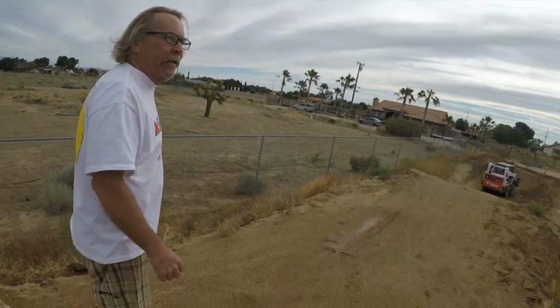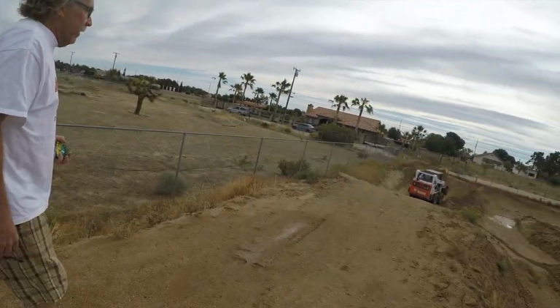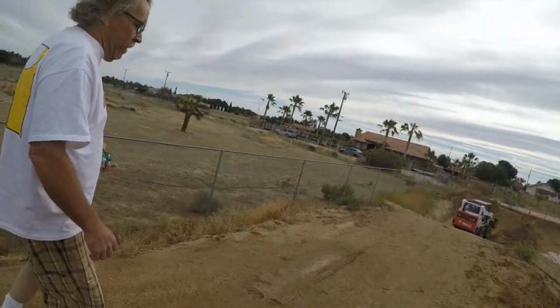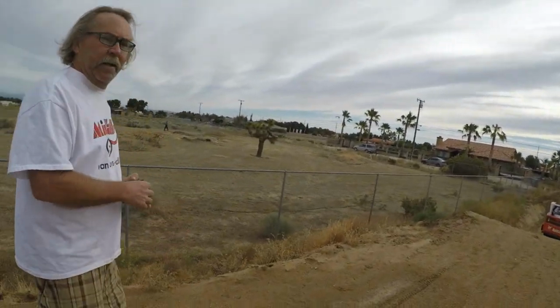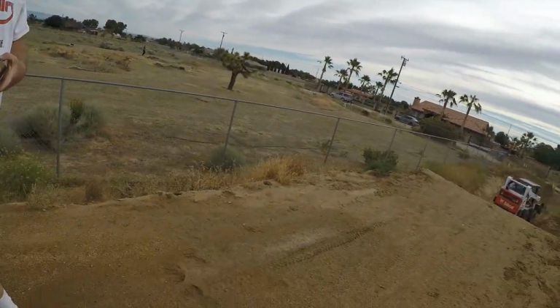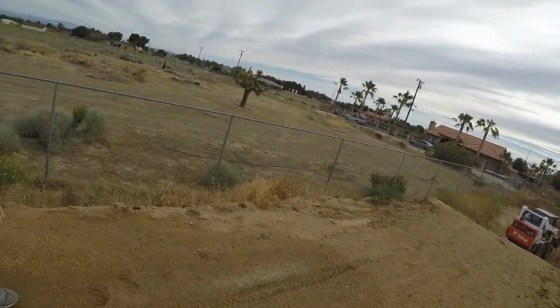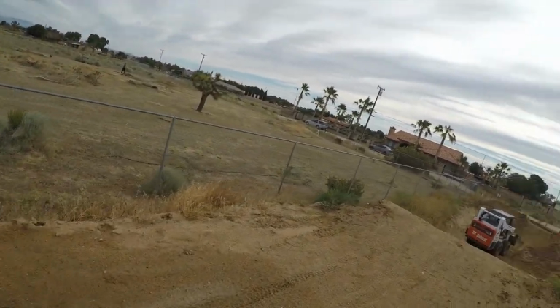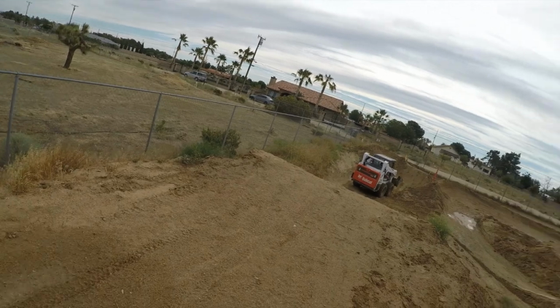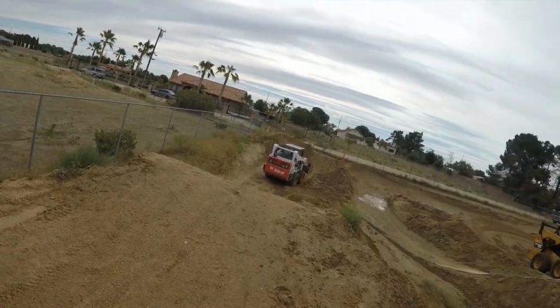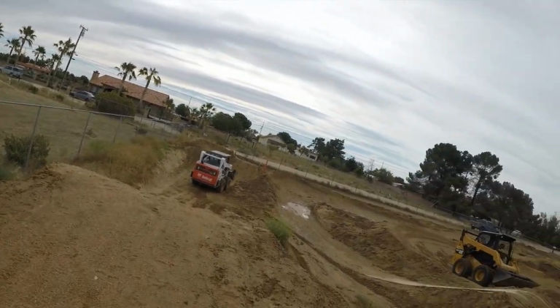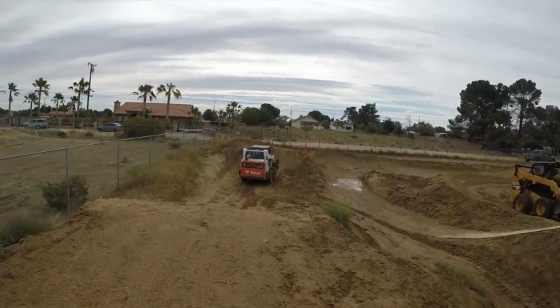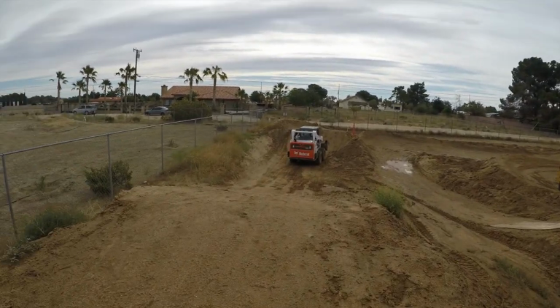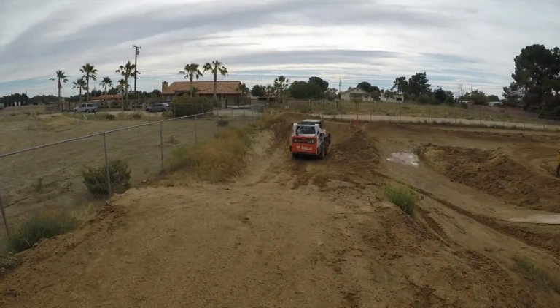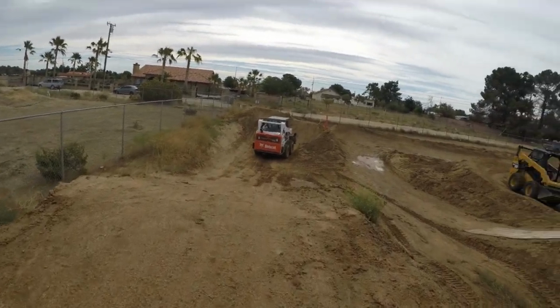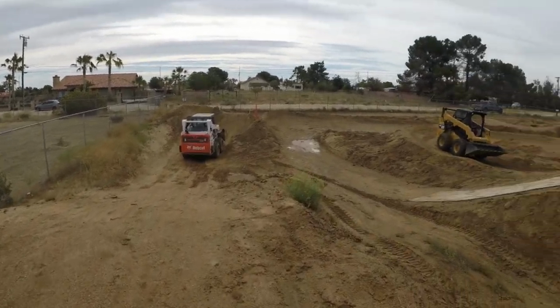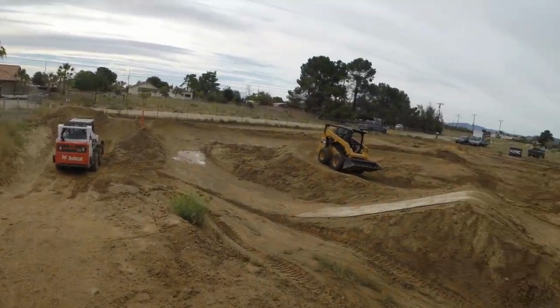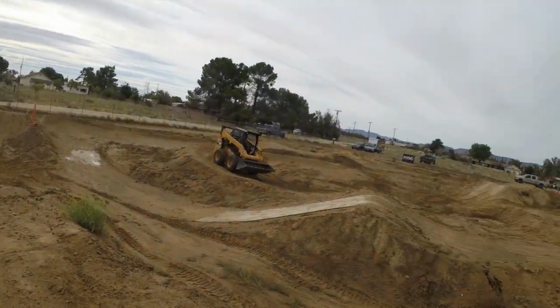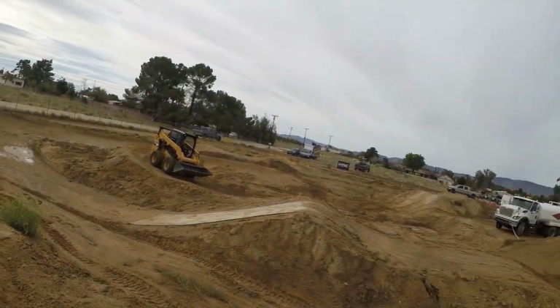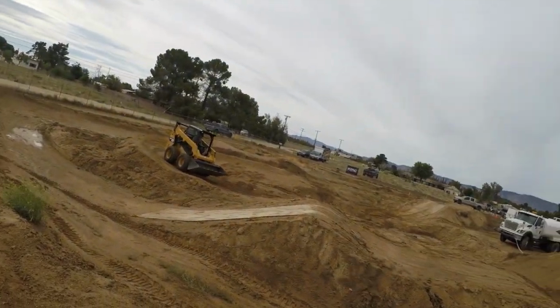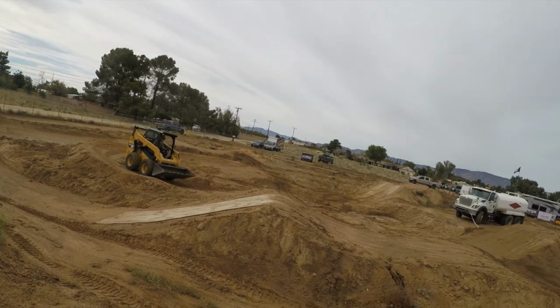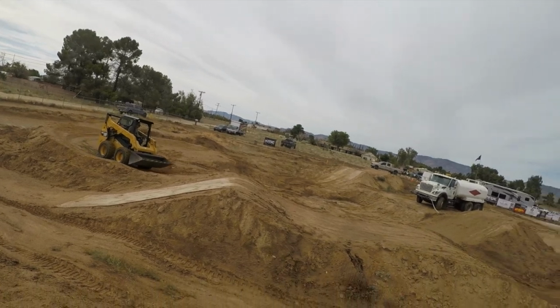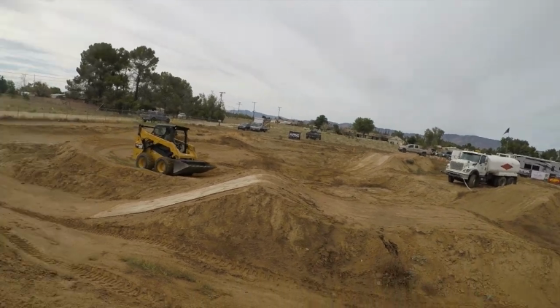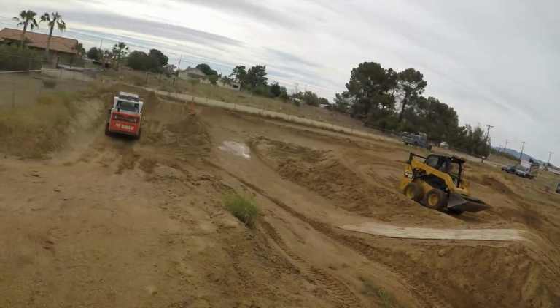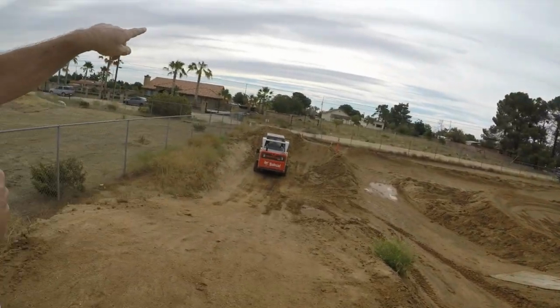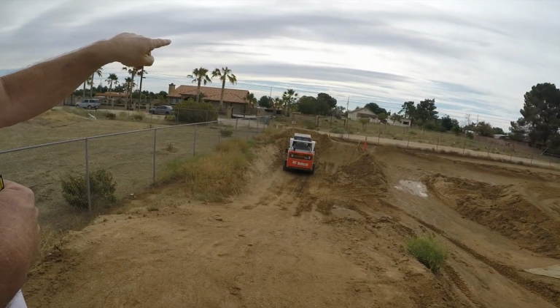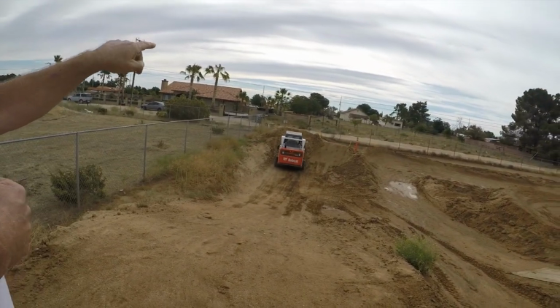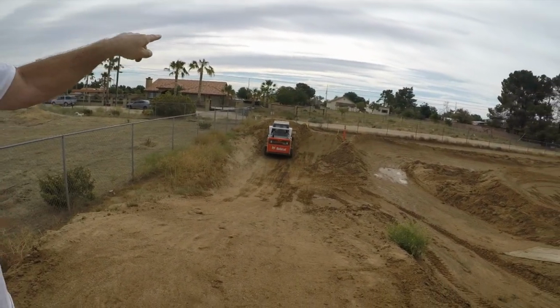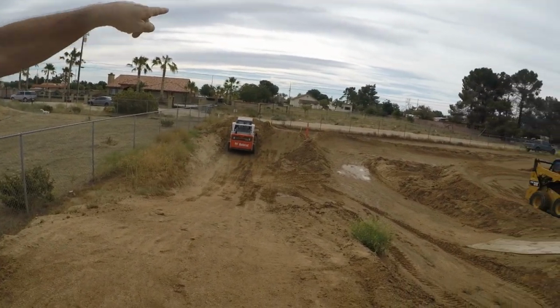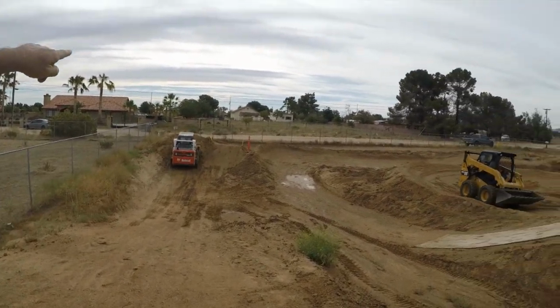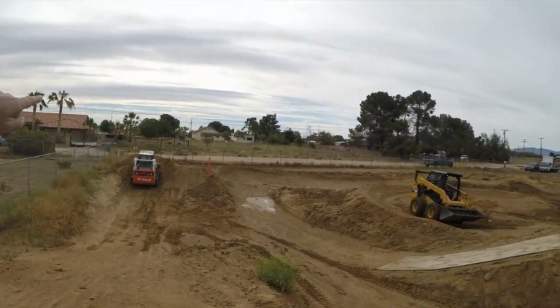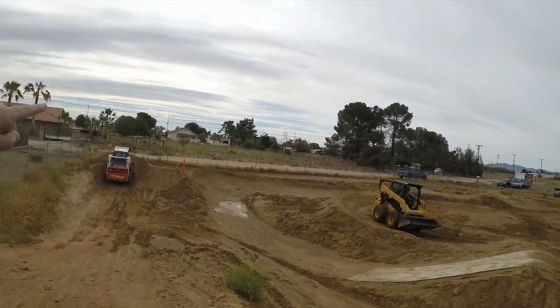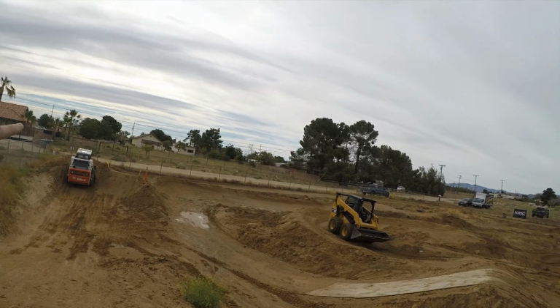There's no way you can clear this. We don't want to get in the way of the bobcat, so we'll just stand here for a minute. Anyway, what this section has is an inside line and an outside line, and then you go down a short straightaway.